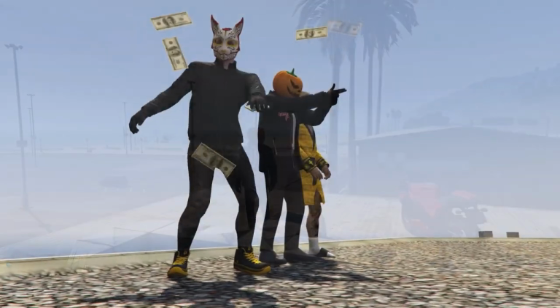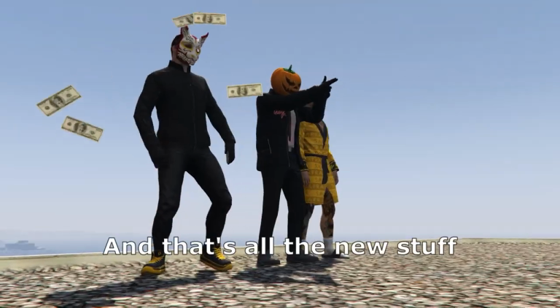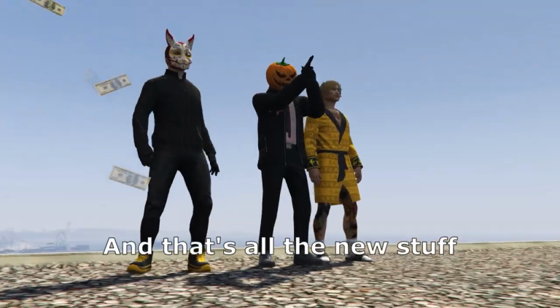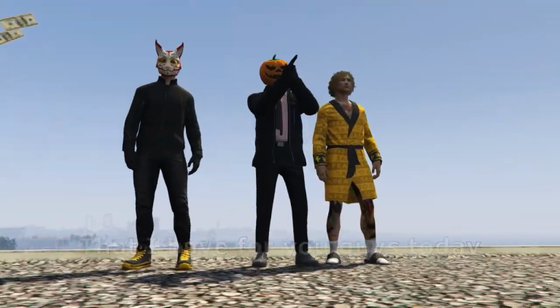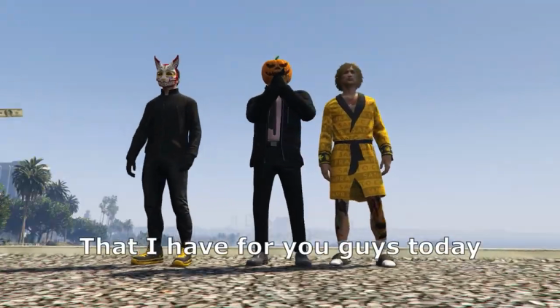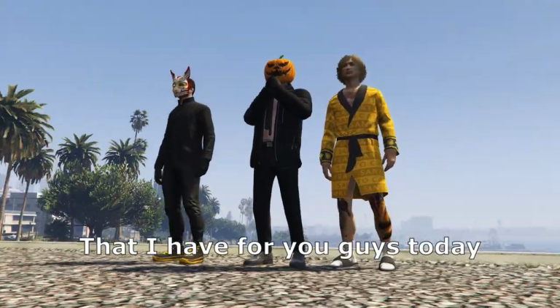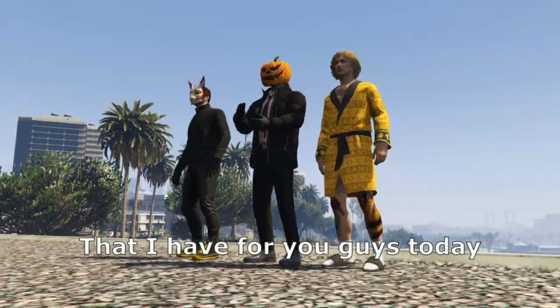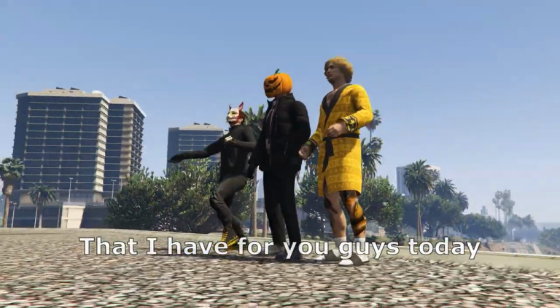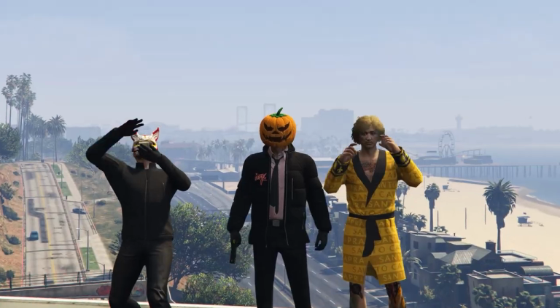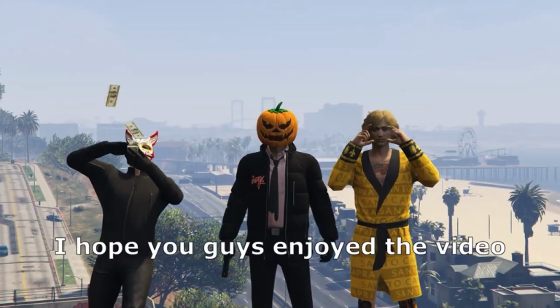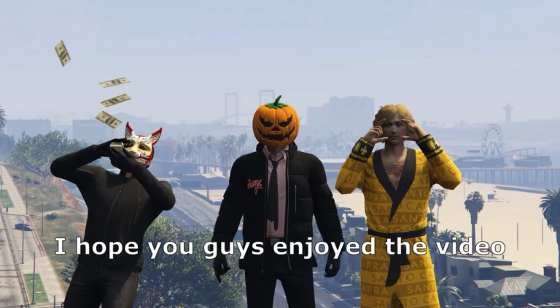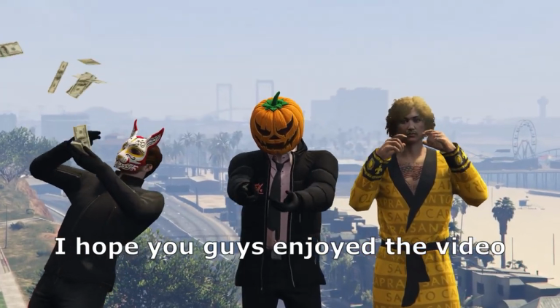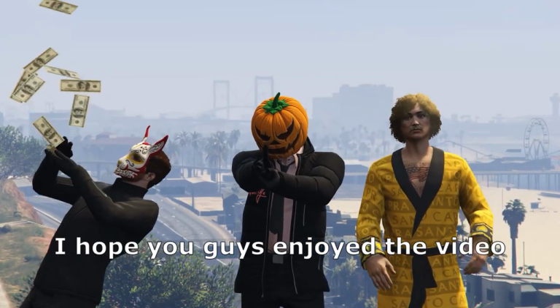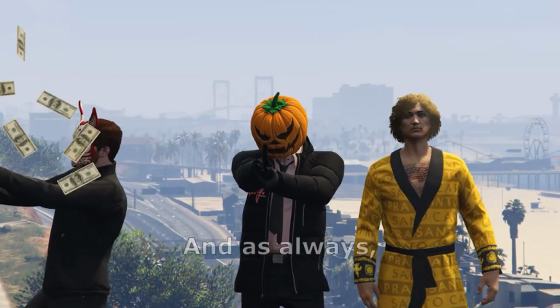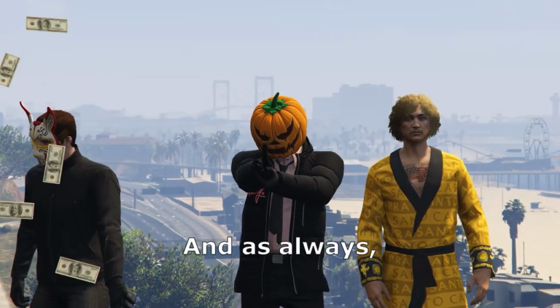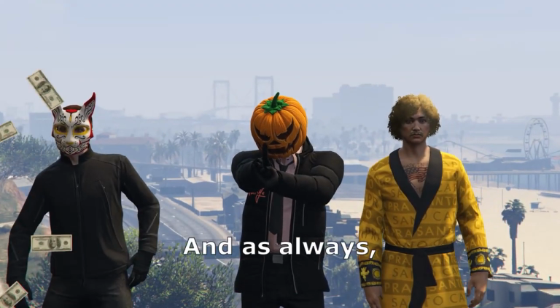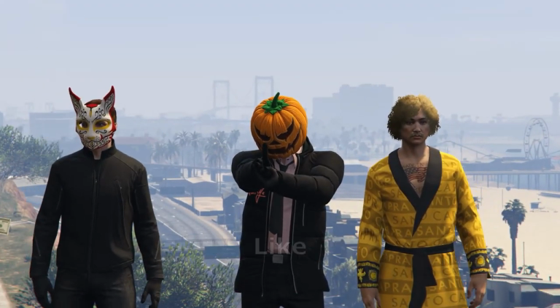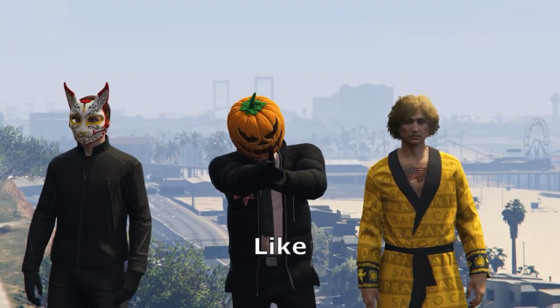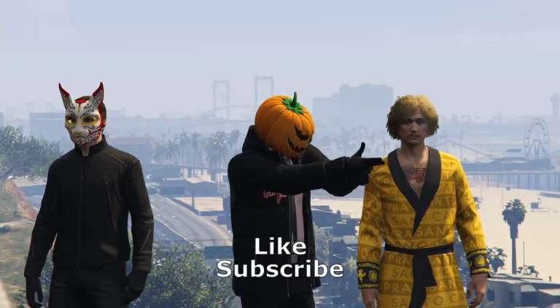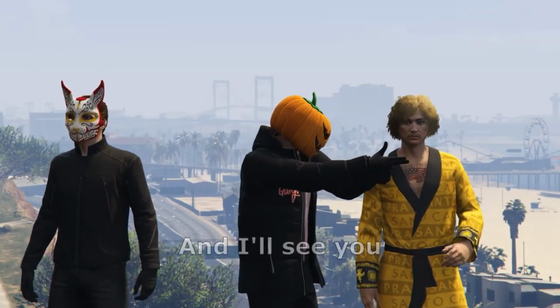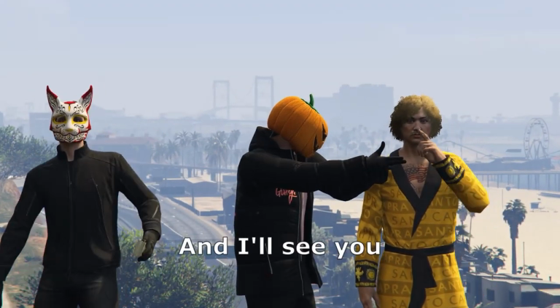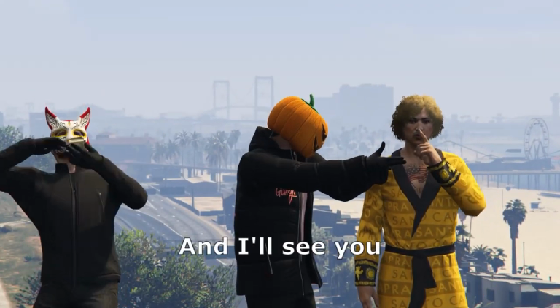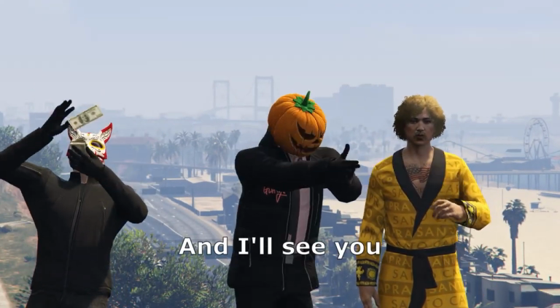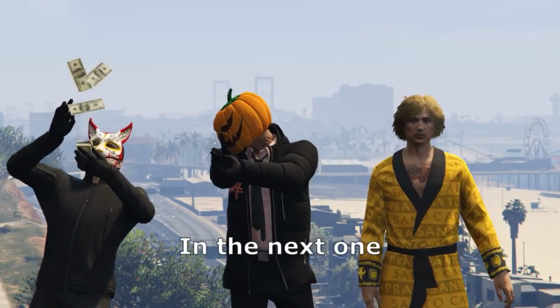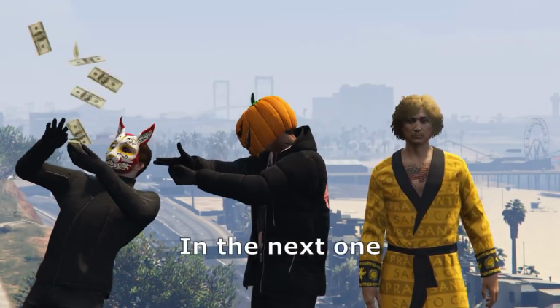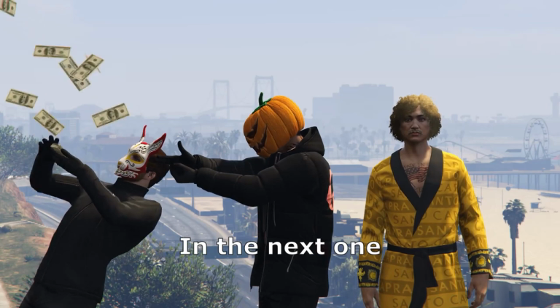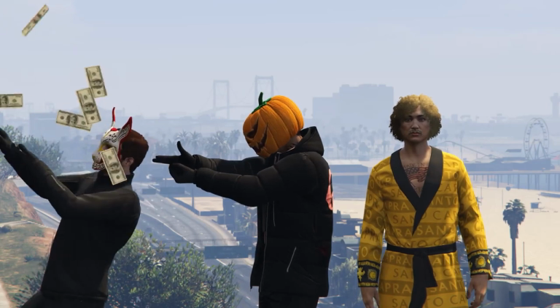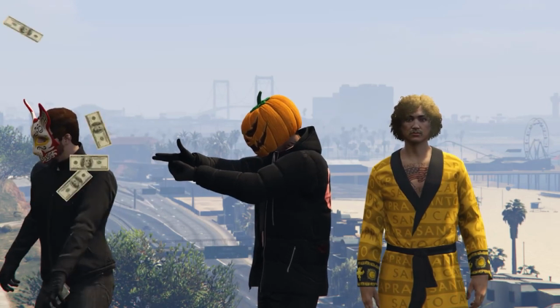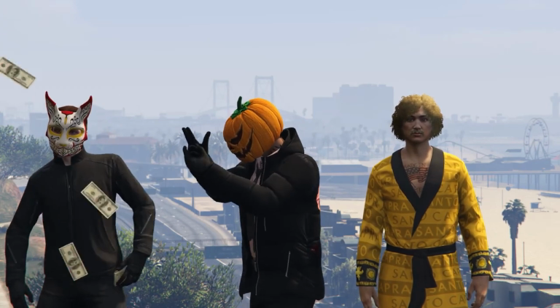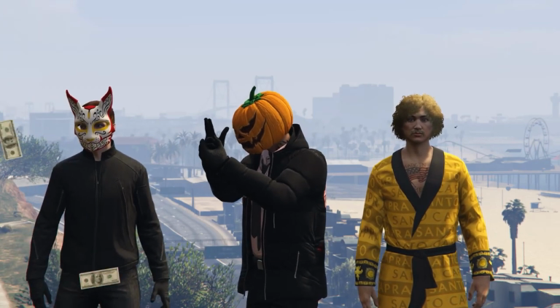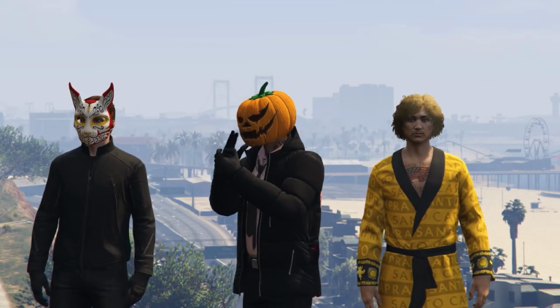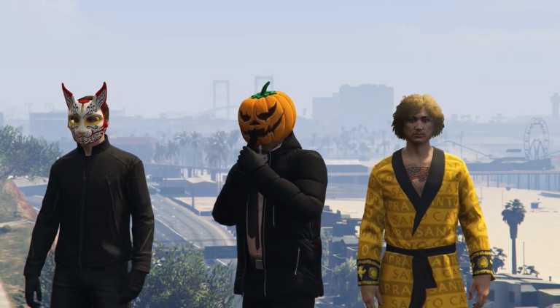And that's all the new stuff that I have for you guys today. I hope you guys enjoyed the video, and as always, like, subscribe, and I'll see you in the next one.